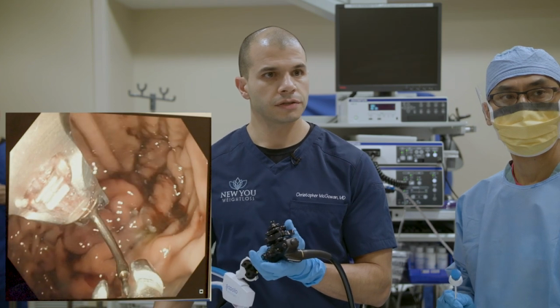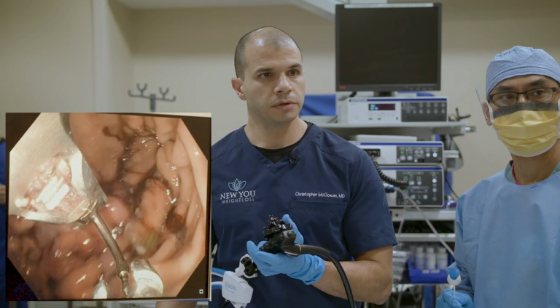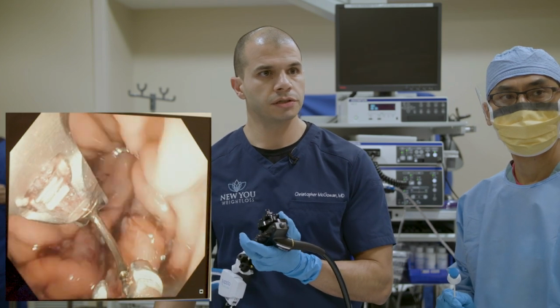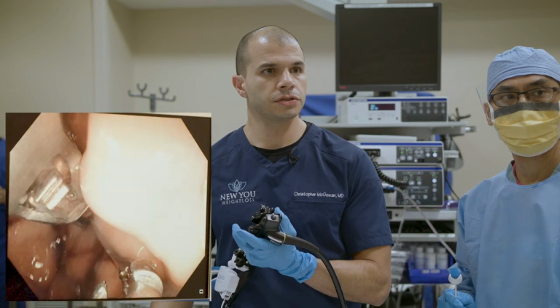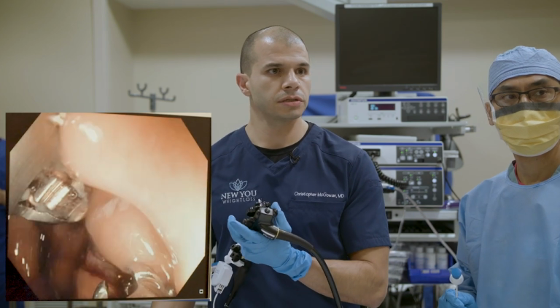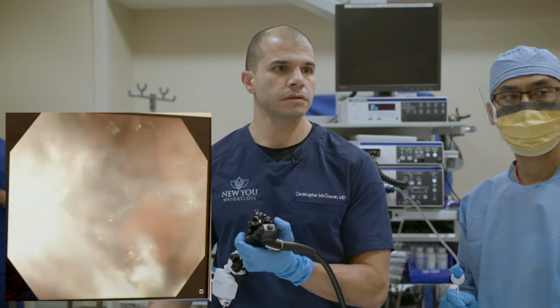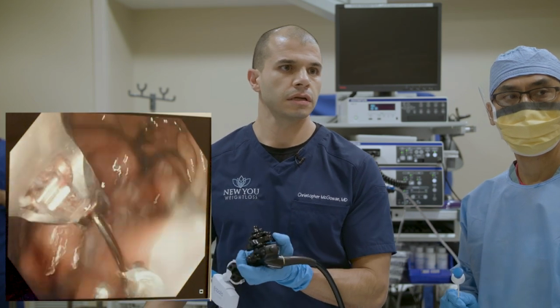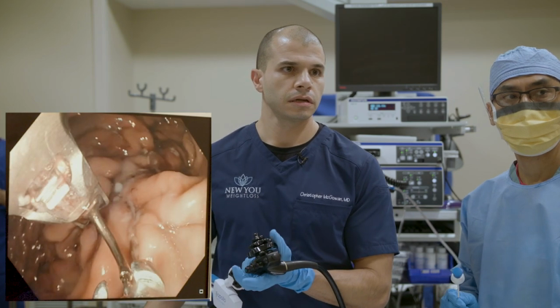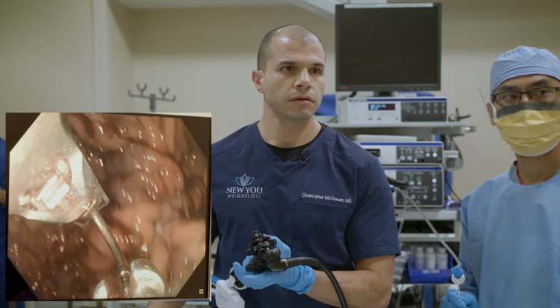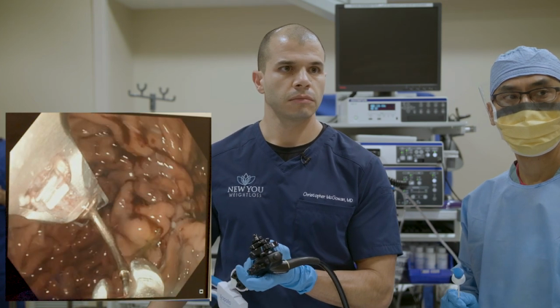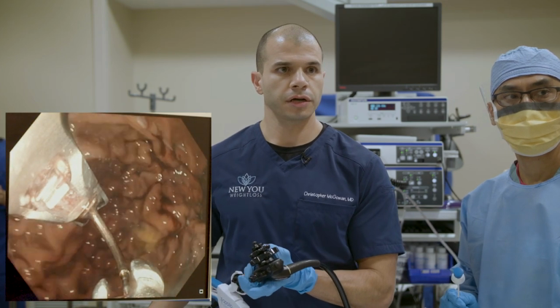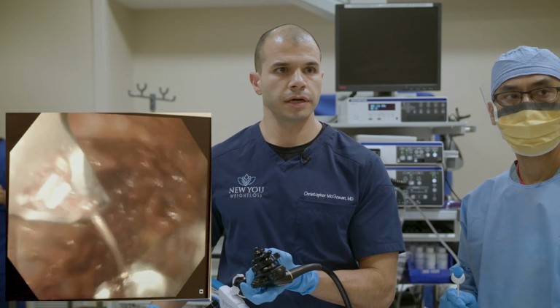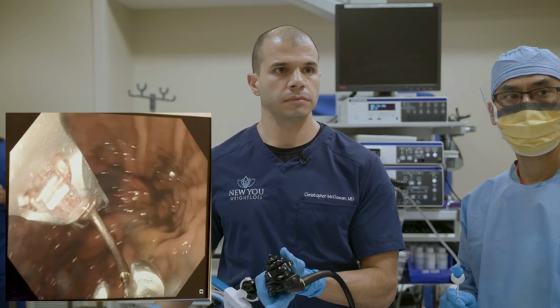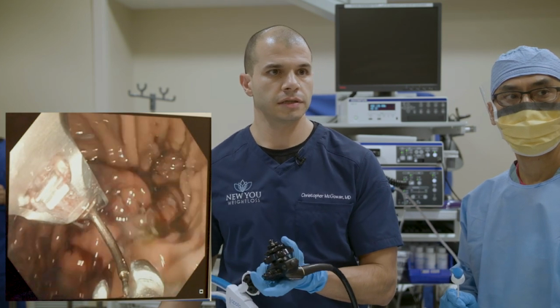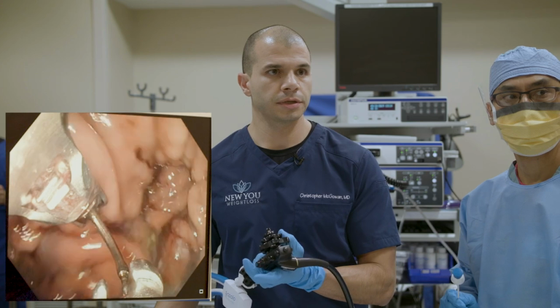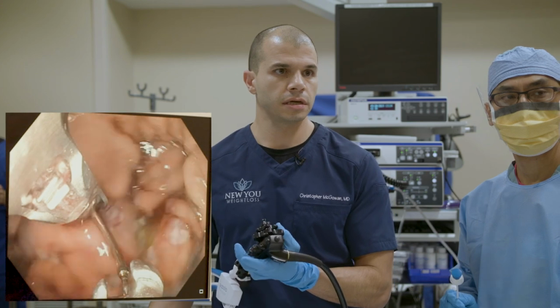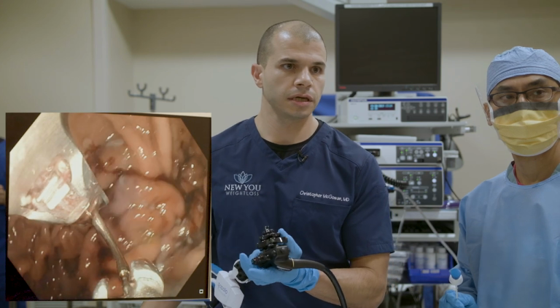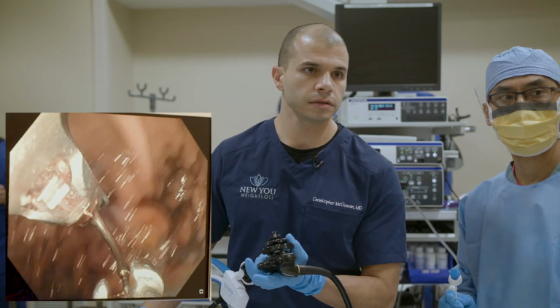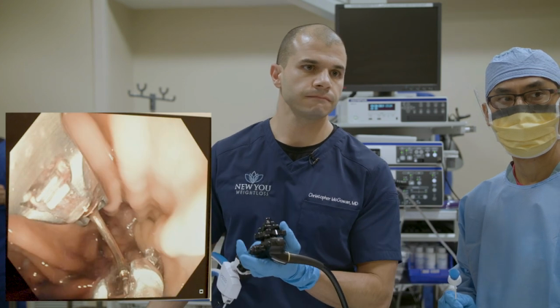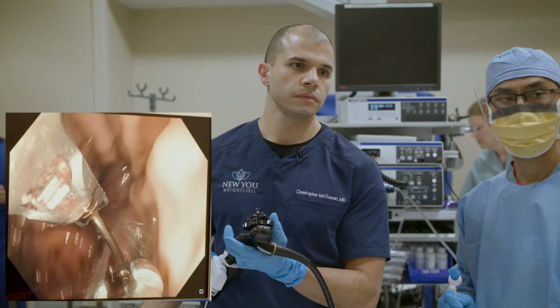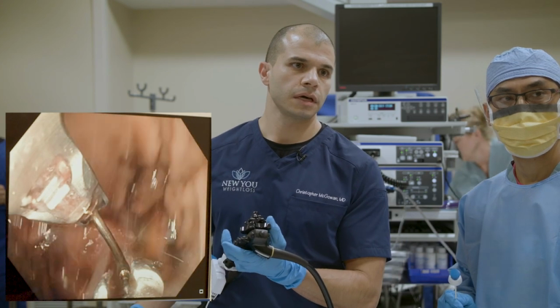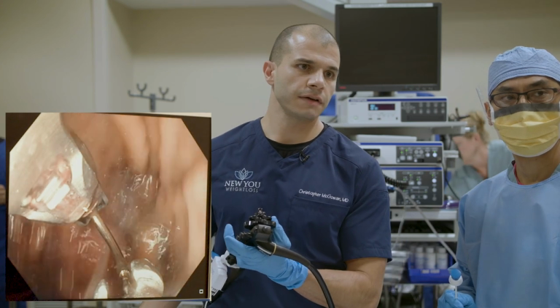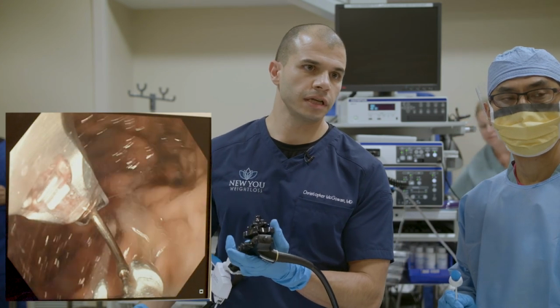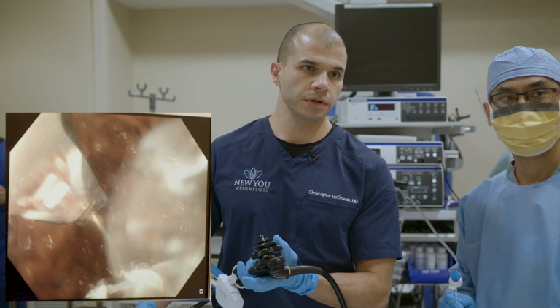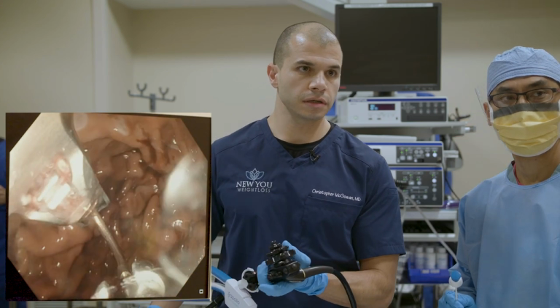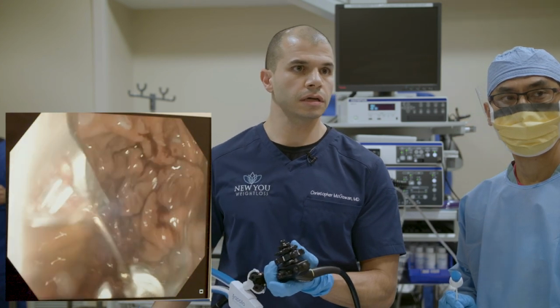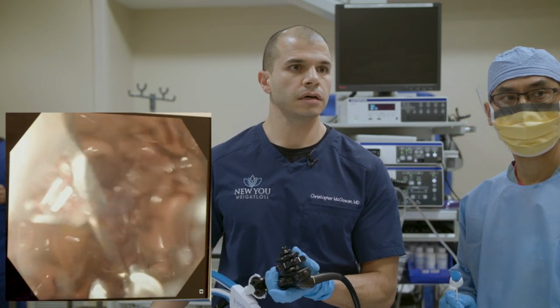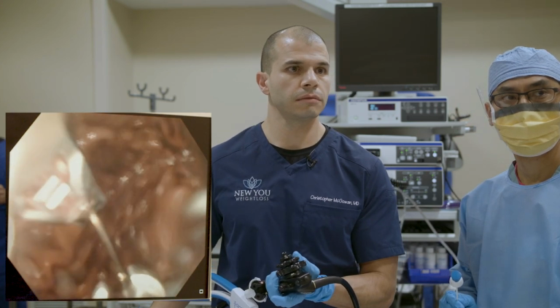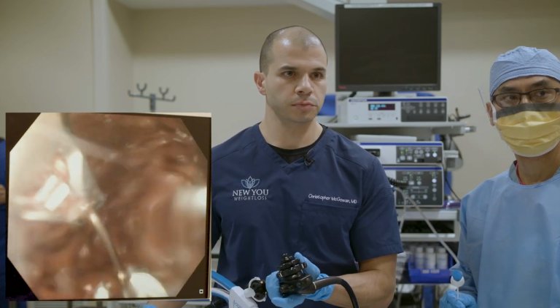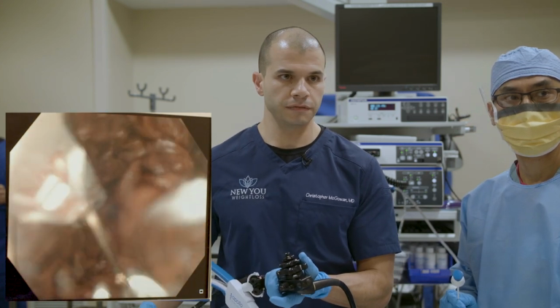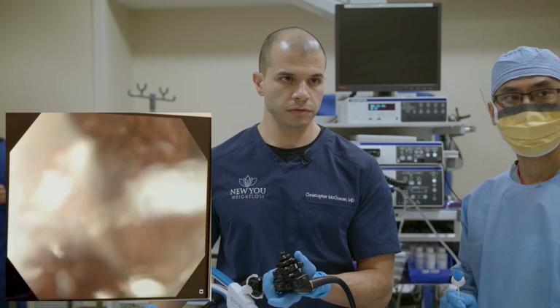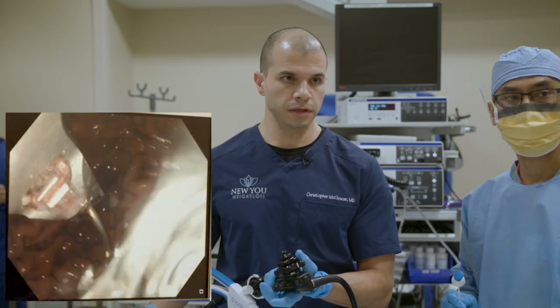We've done two circuits, working our way up, and the stomach is coming together. After the next suture, it's going to look much more obvious what we've done.